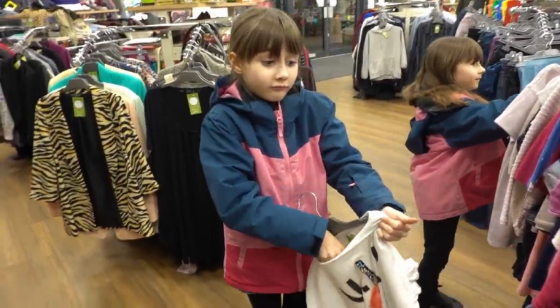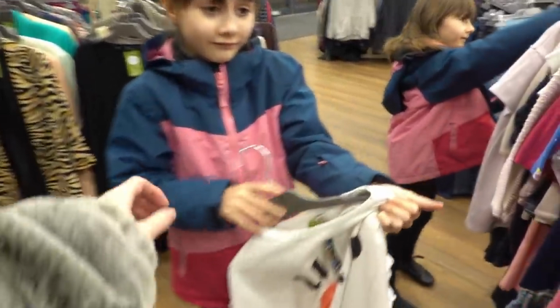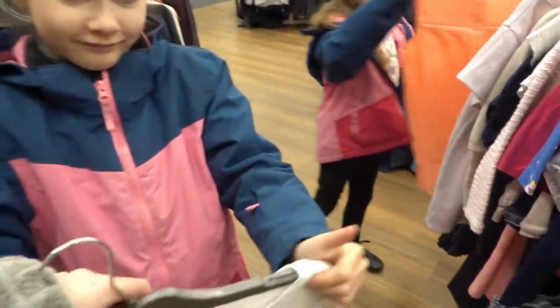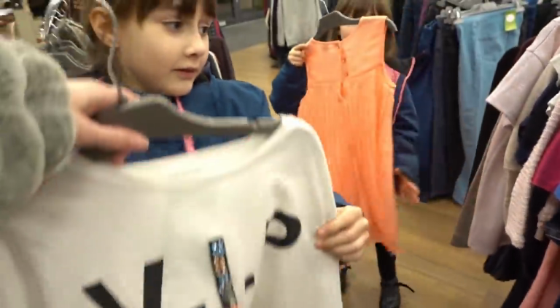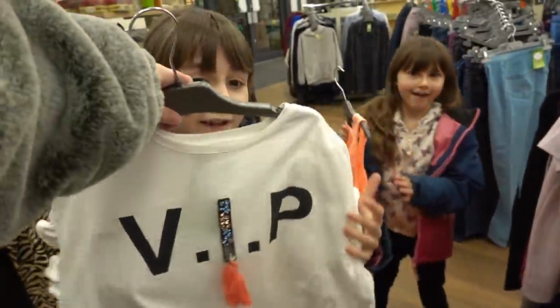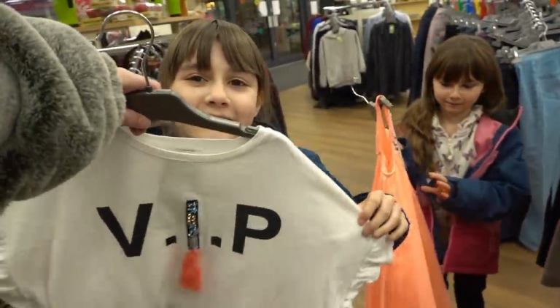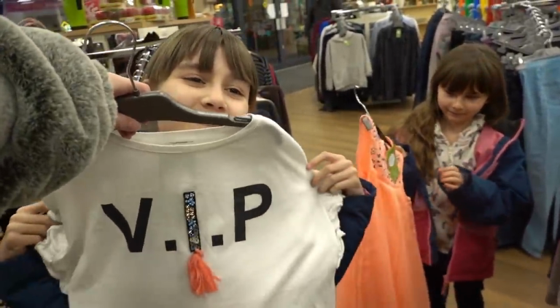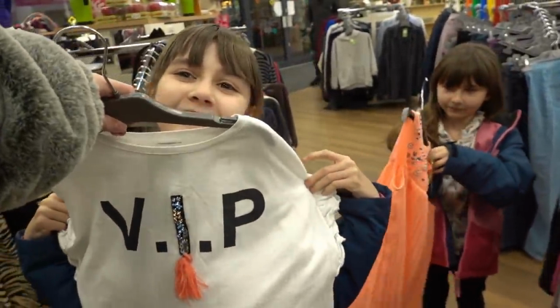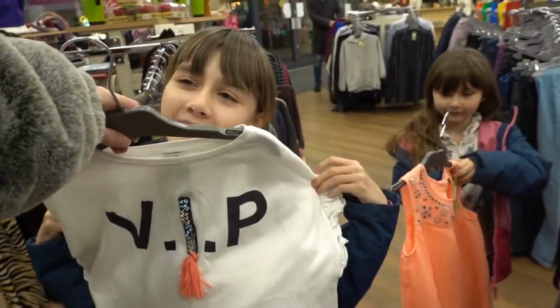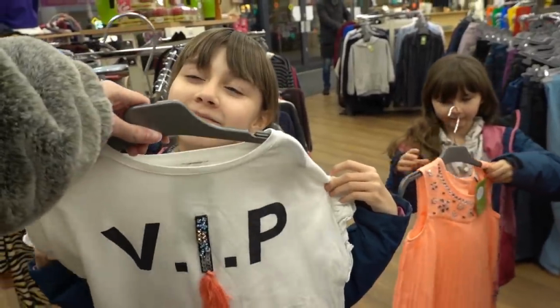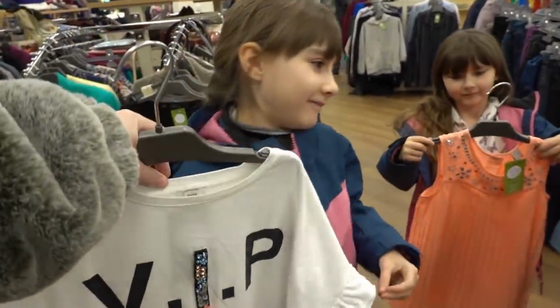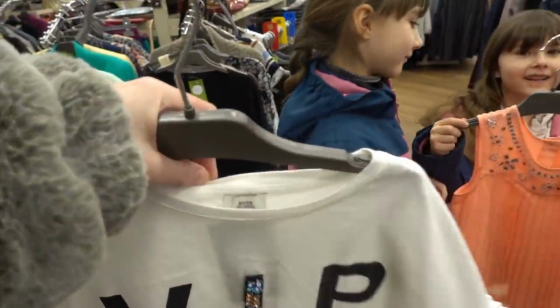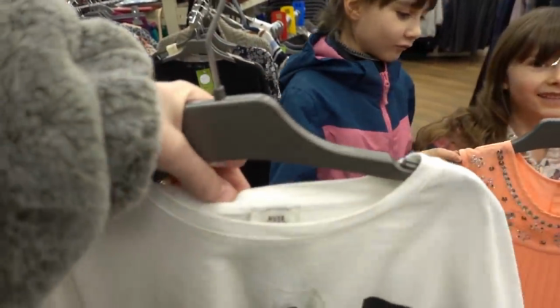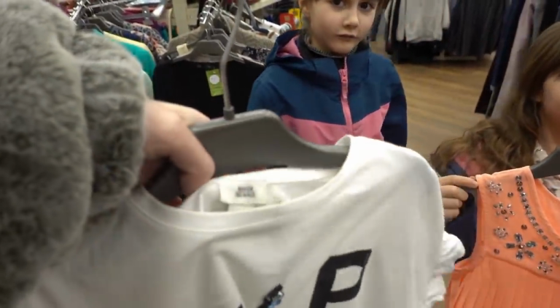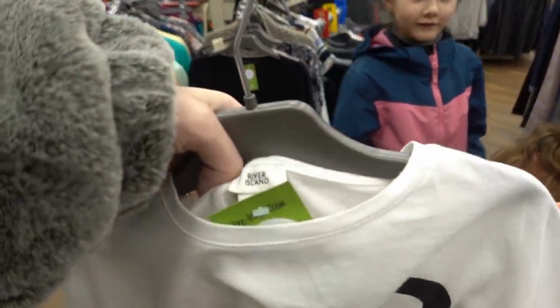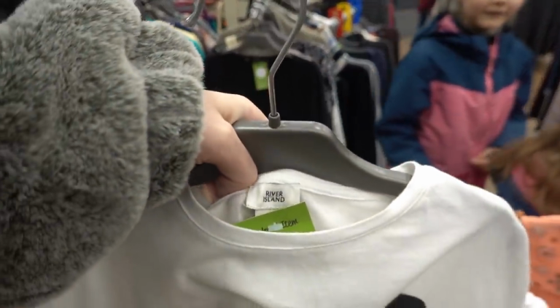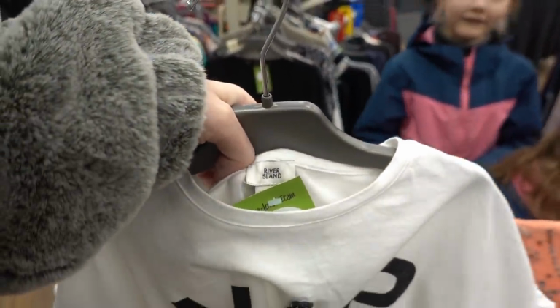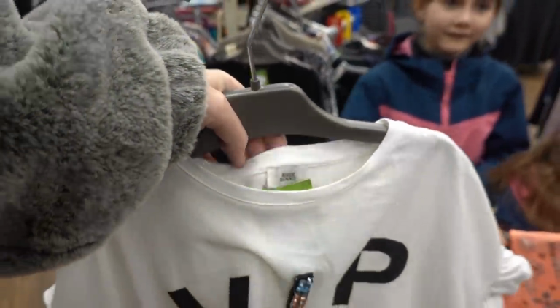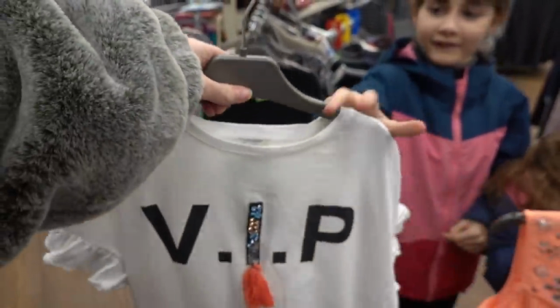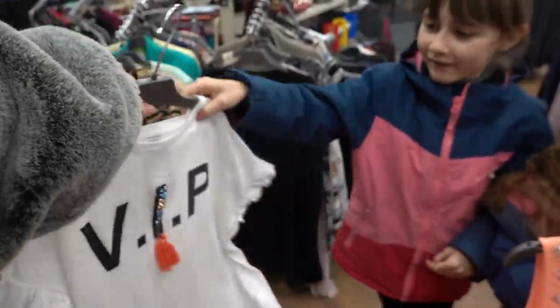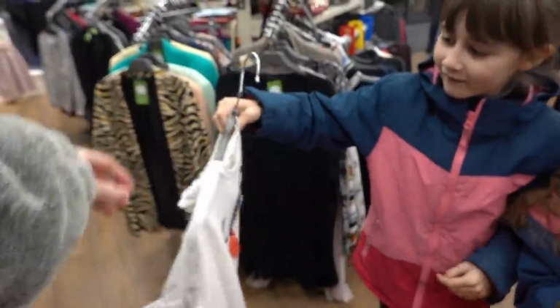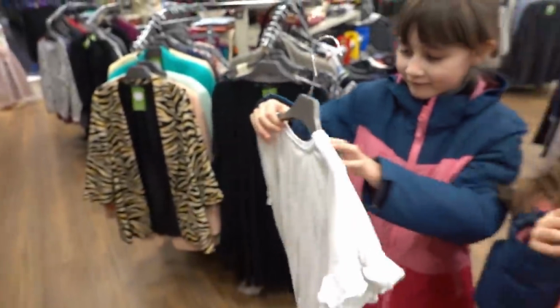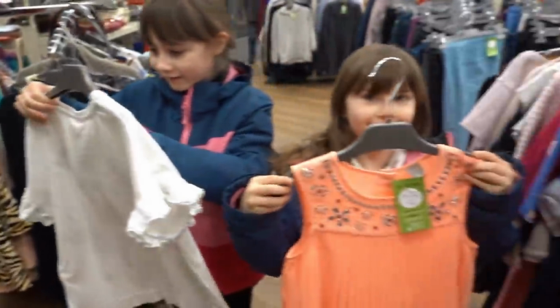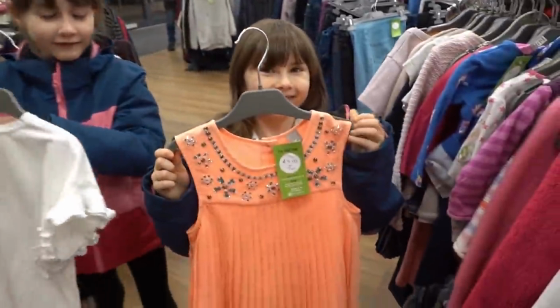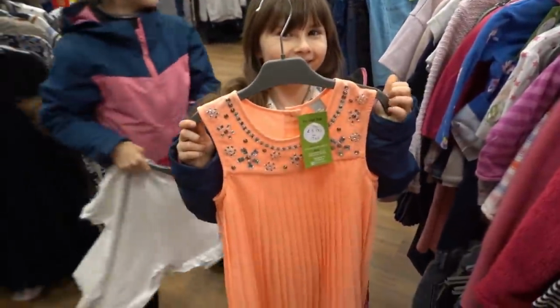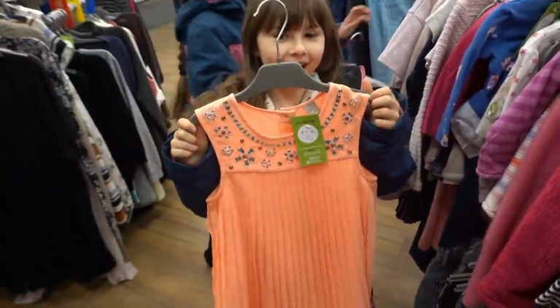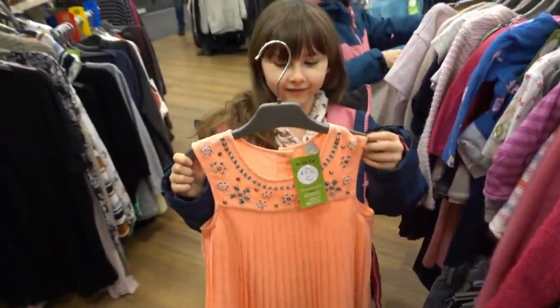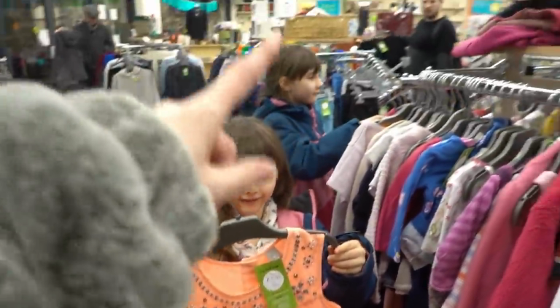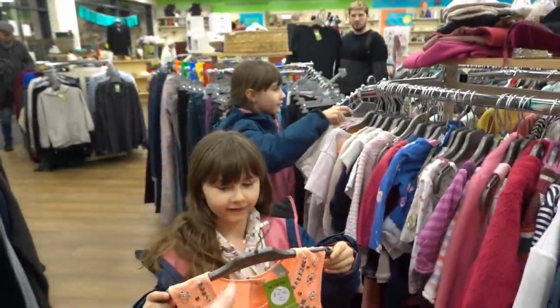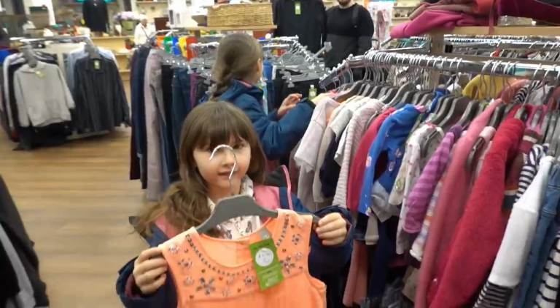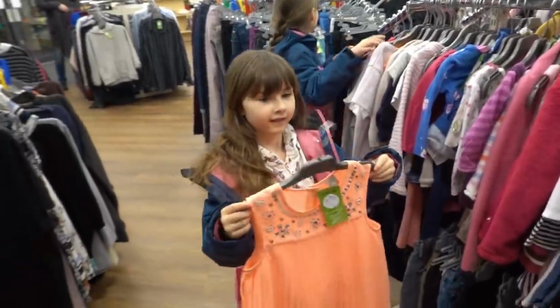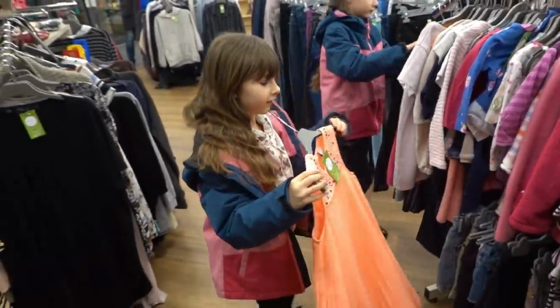I don't think you really need to try it on. Do you like it? It's River Island so yeah, good brand. You like that one? Well put them on the buggy and we'll go in the changing rooms.